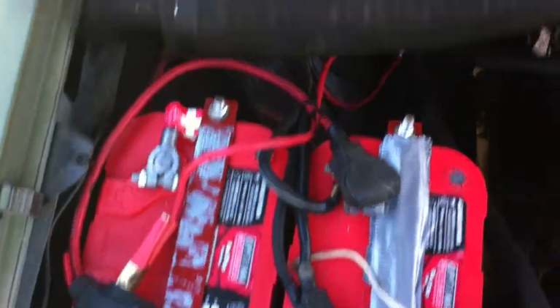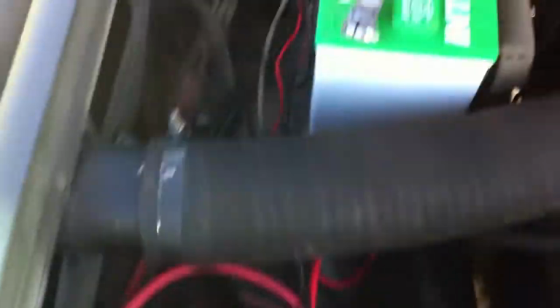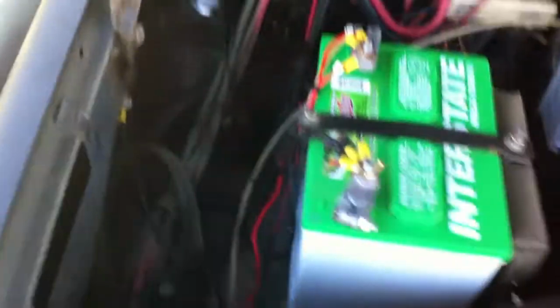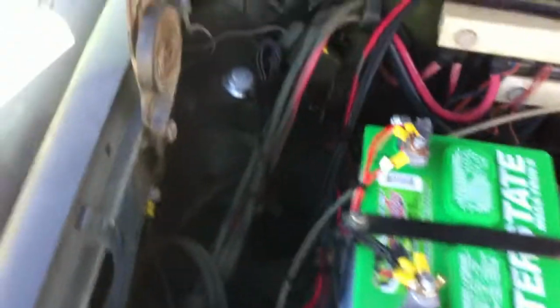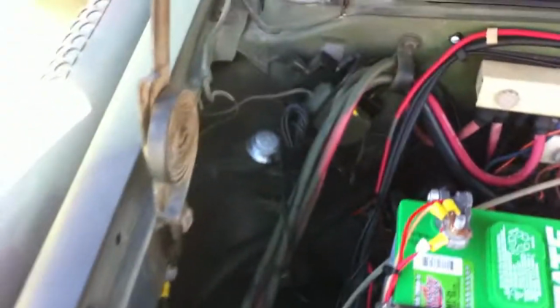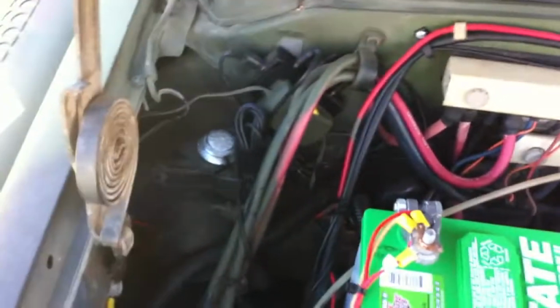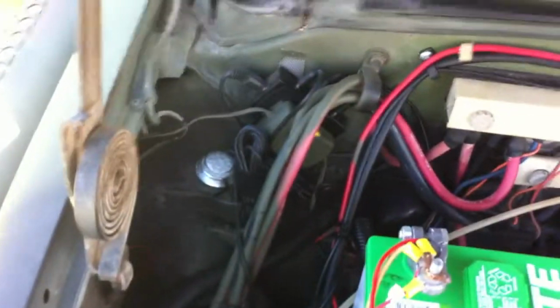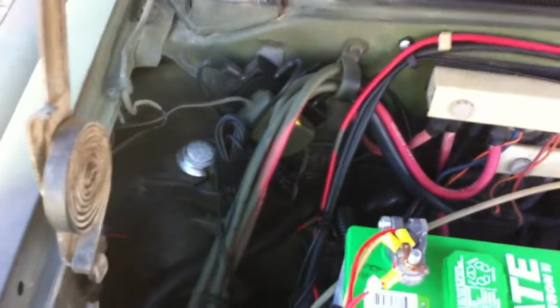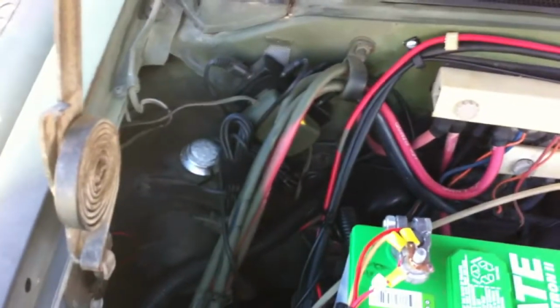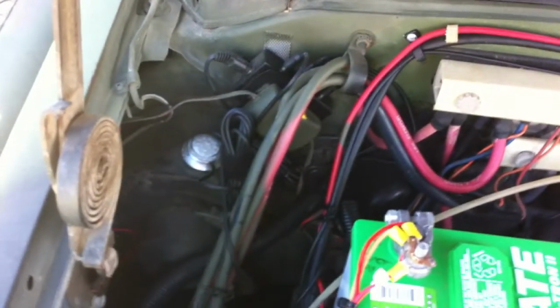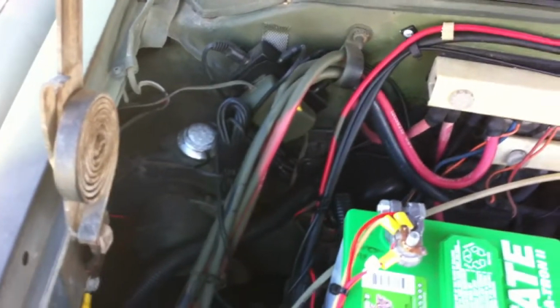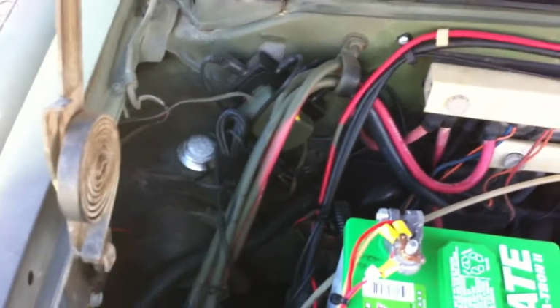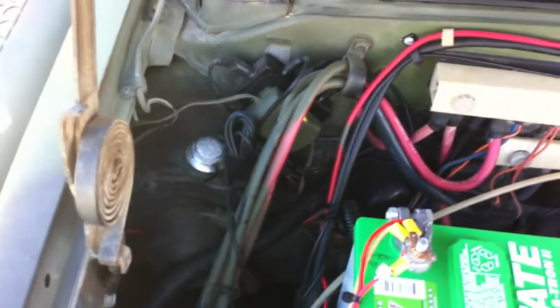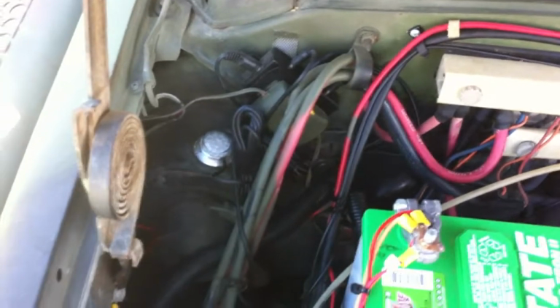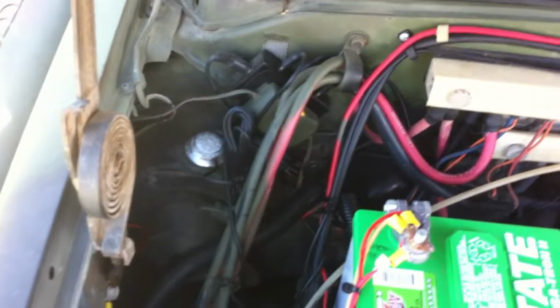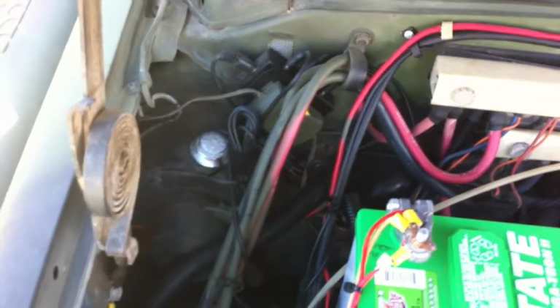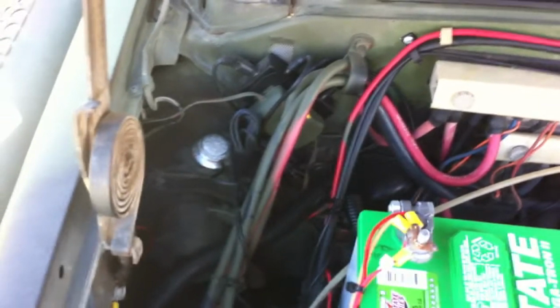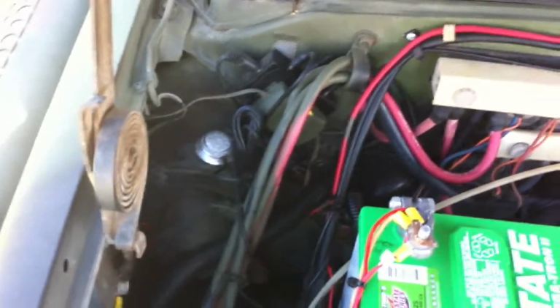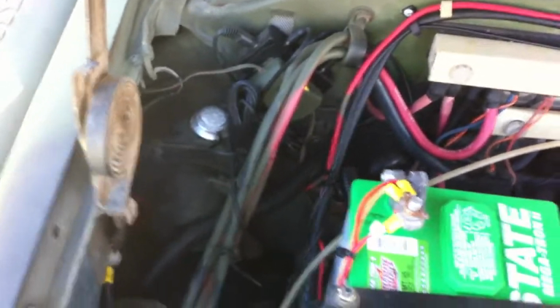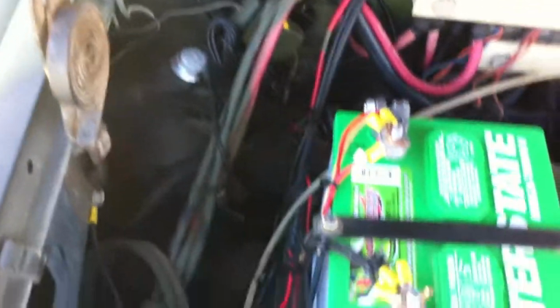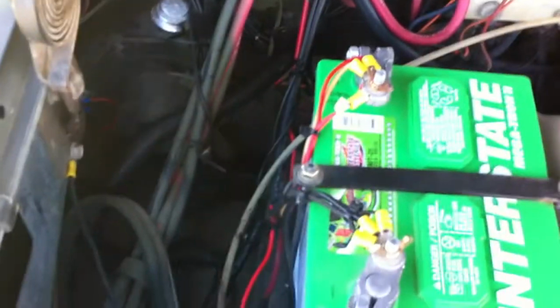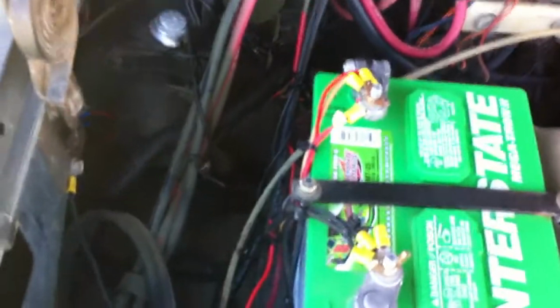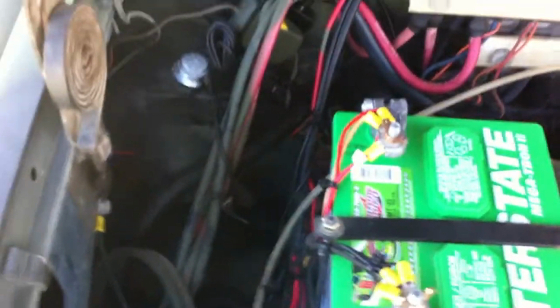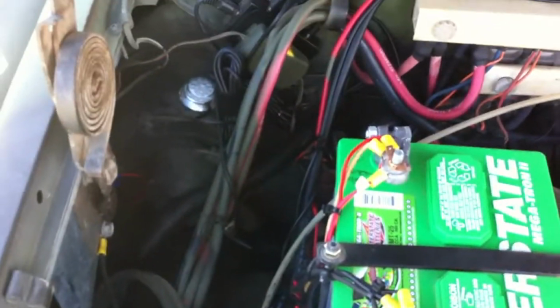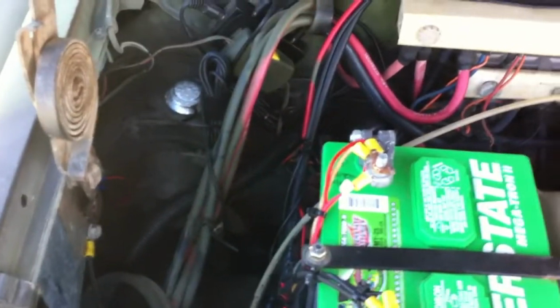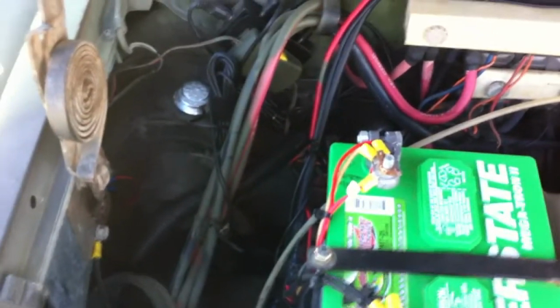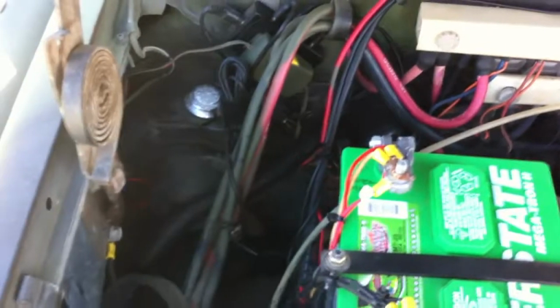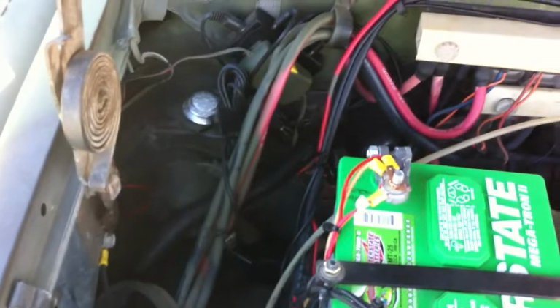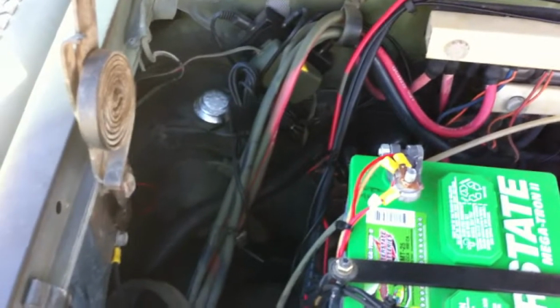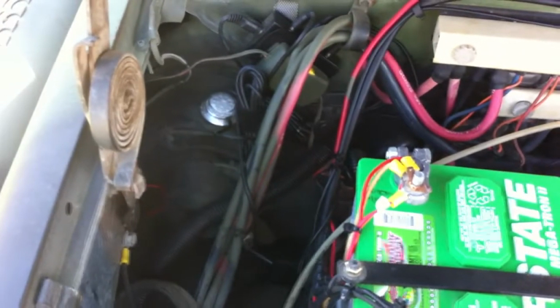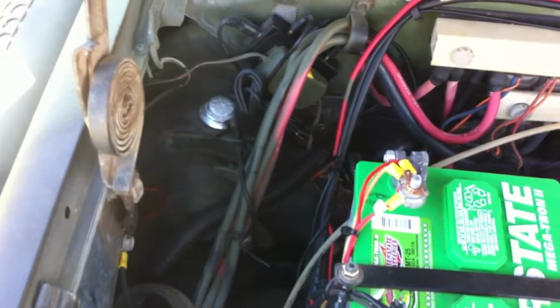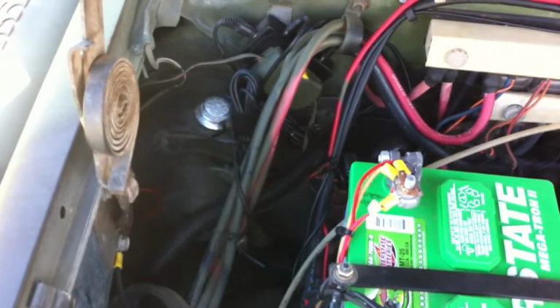You can see way down in there, there's the charger from the solar panel, and it basically keeps this battery topped off all the time. You can see that little light there.